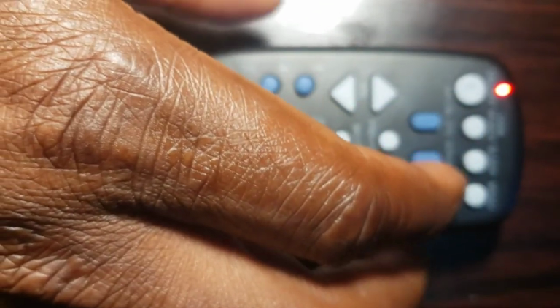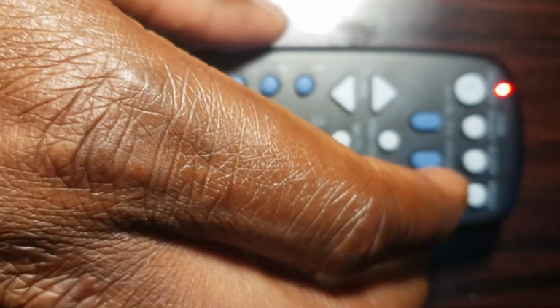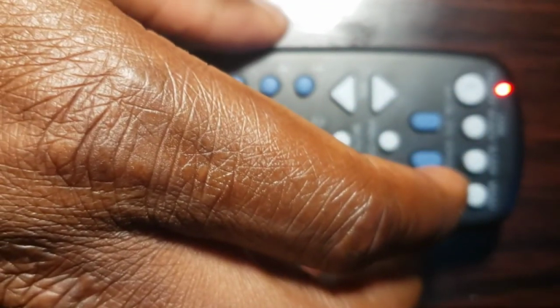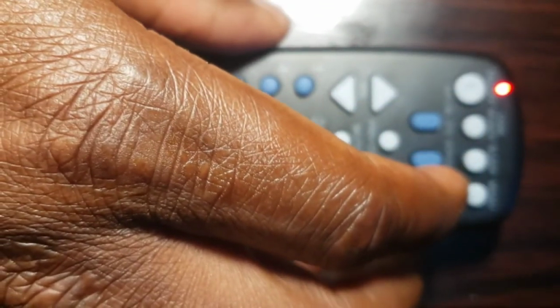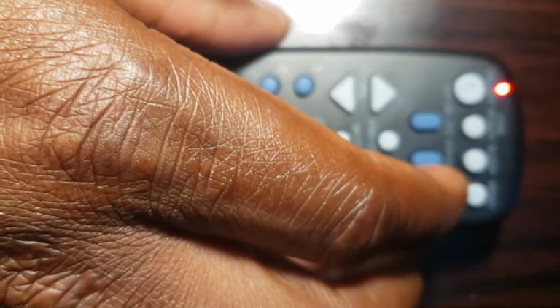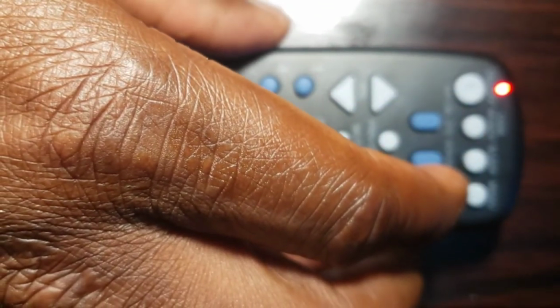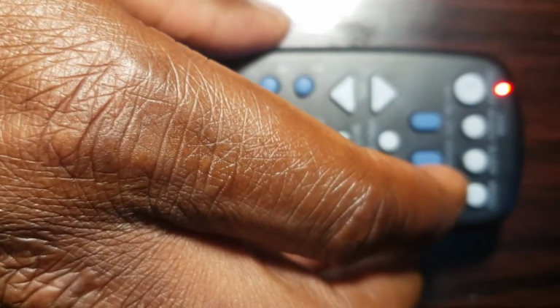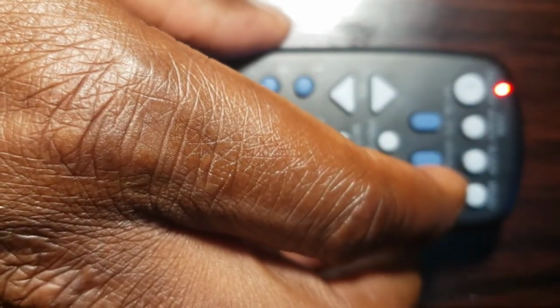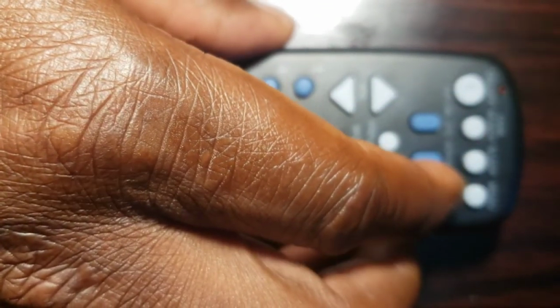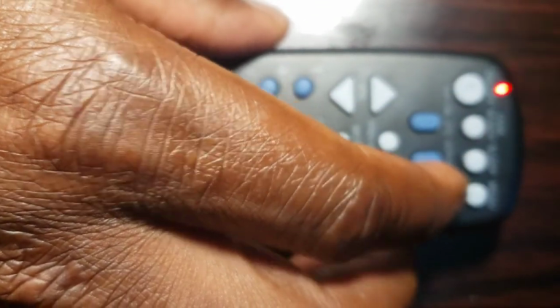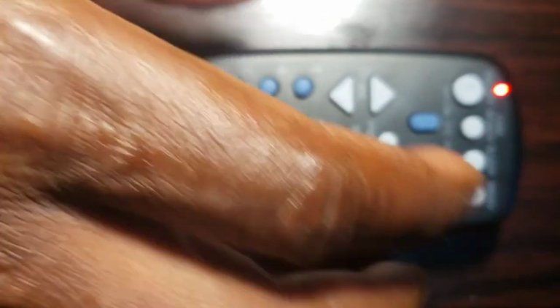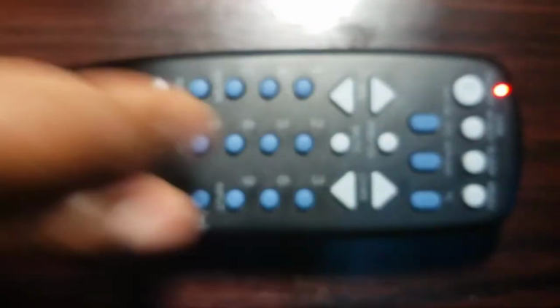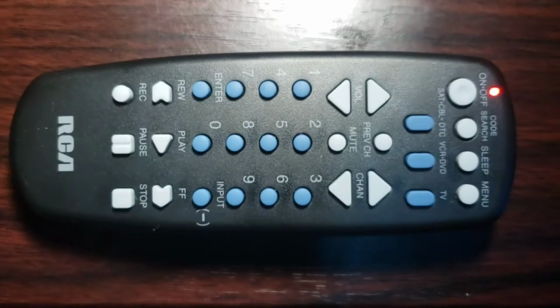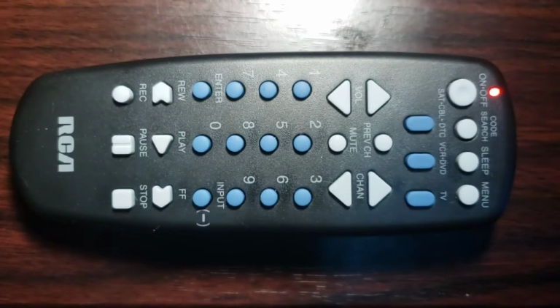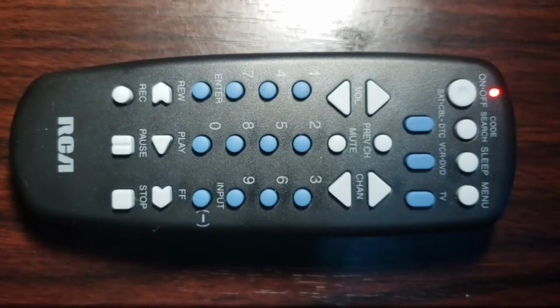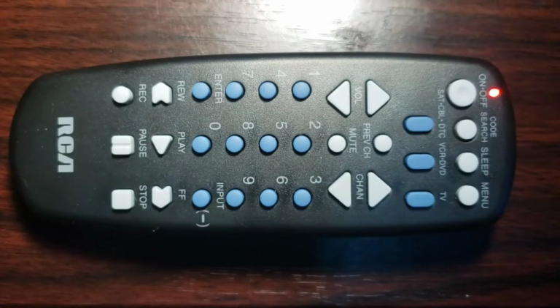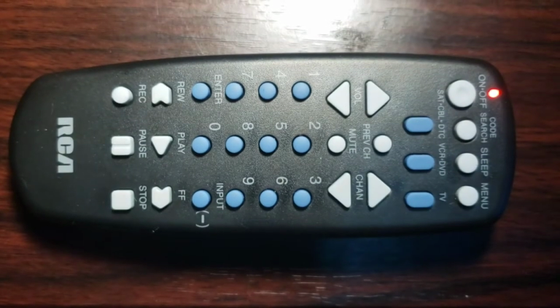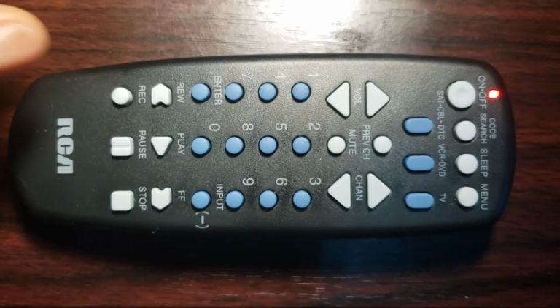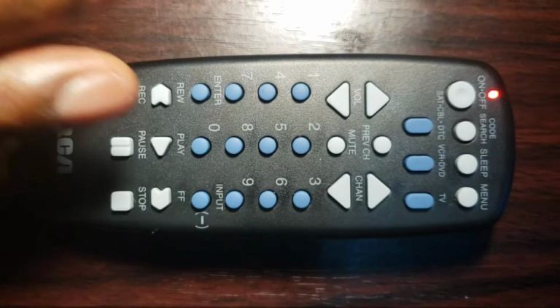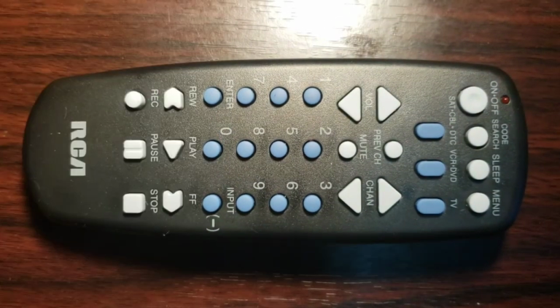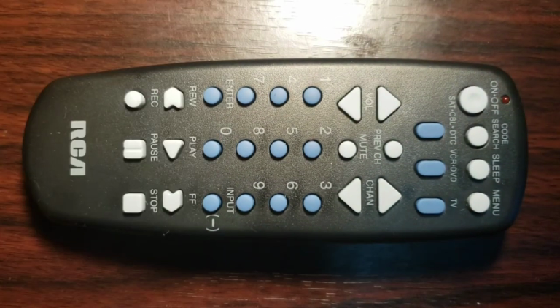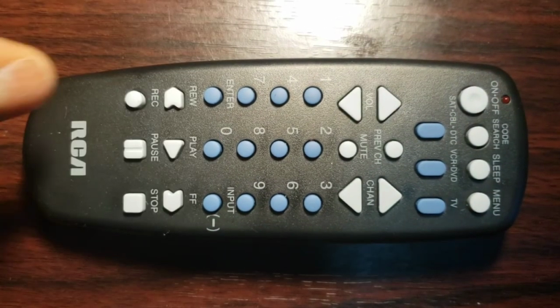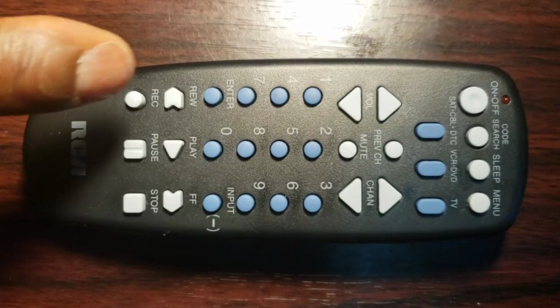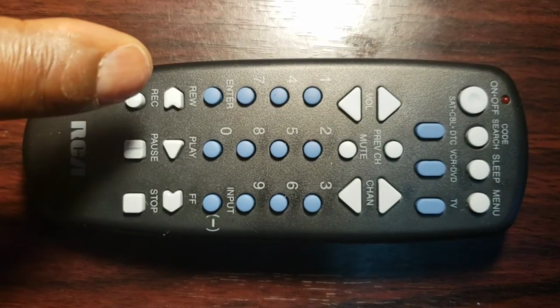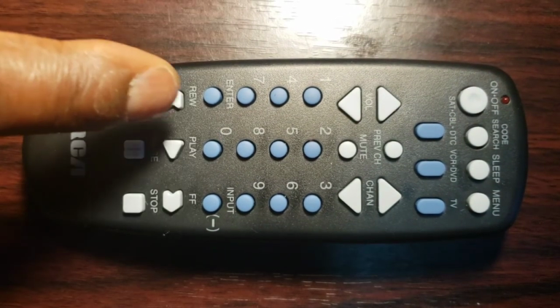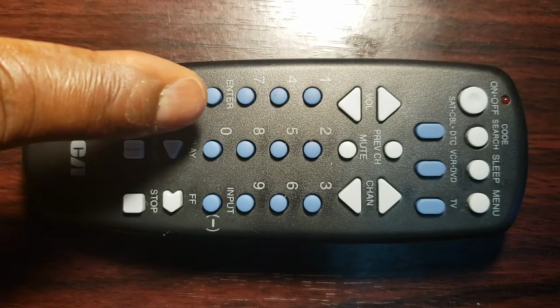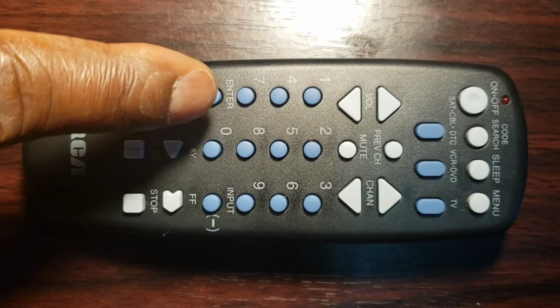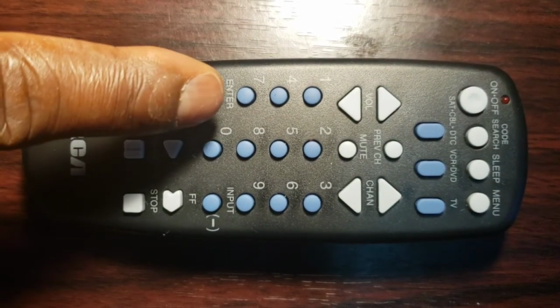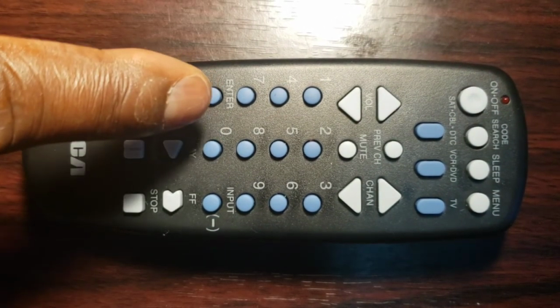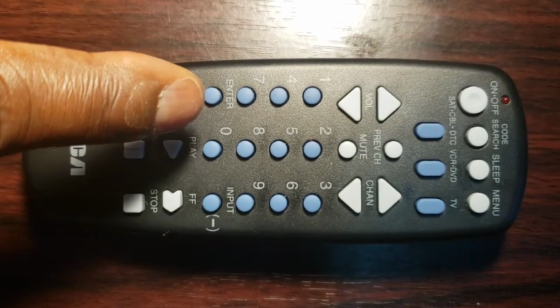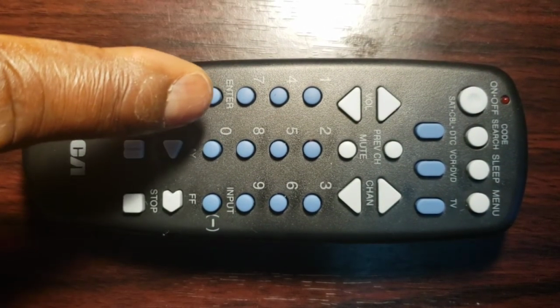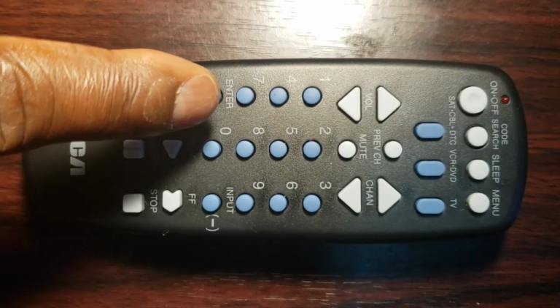Note: find the location of the enter key on your Universal Remote Control but do not press it yet. You will need to press it quickly in Step 6.